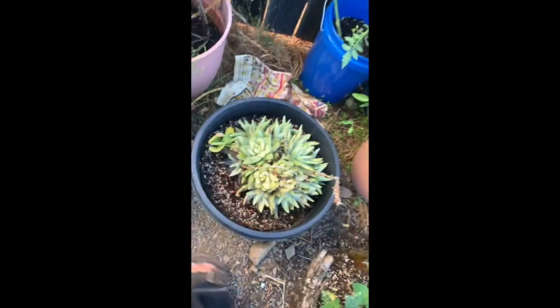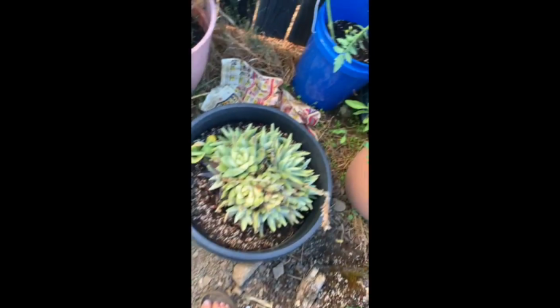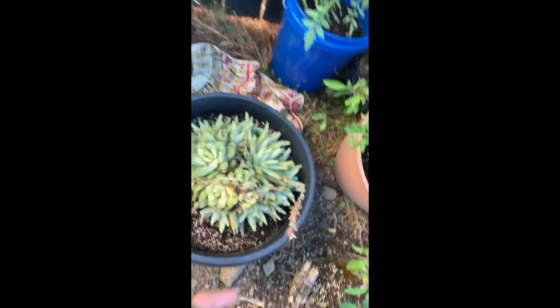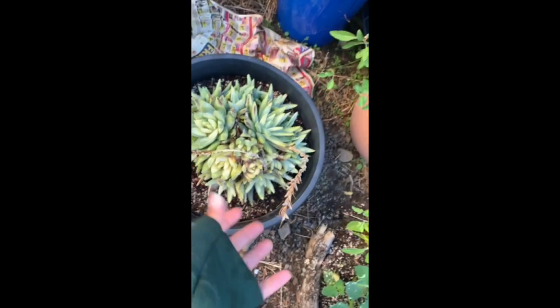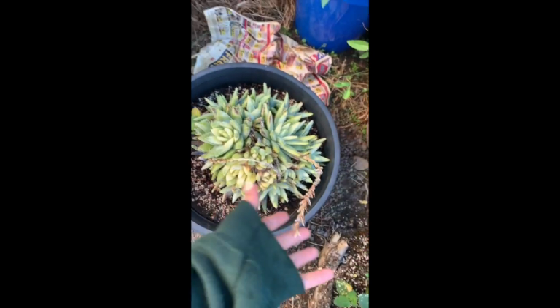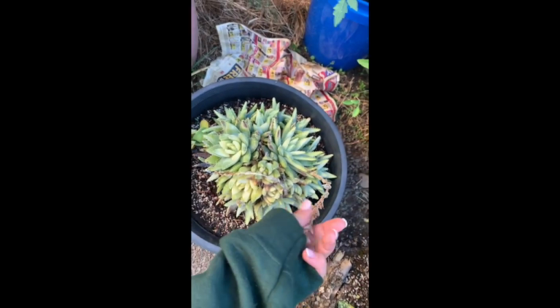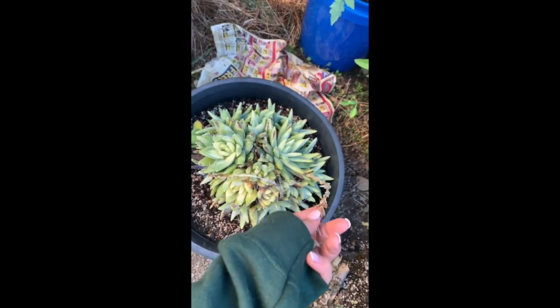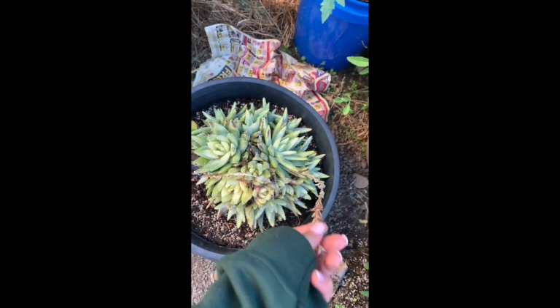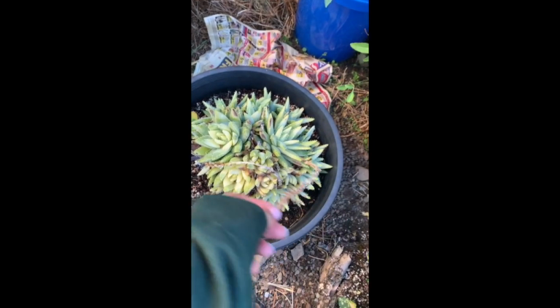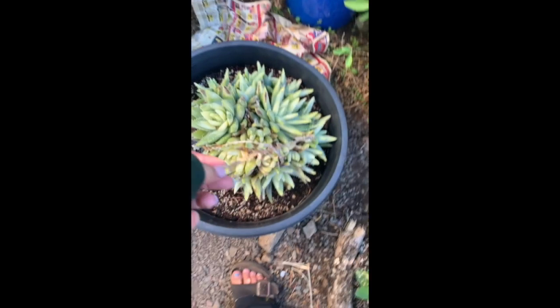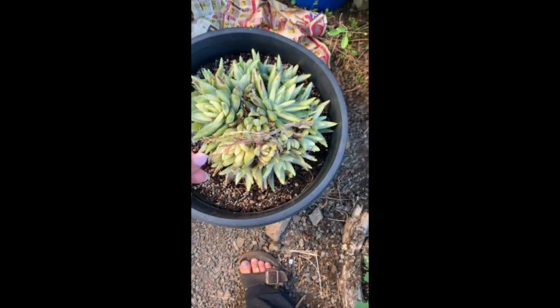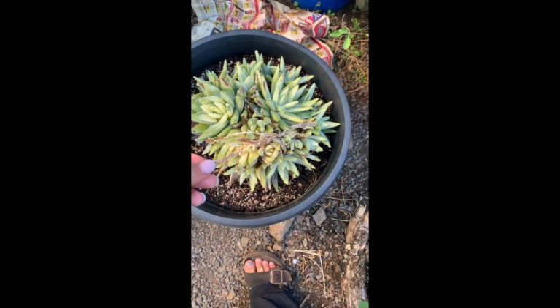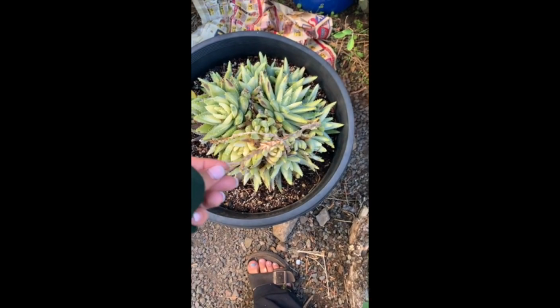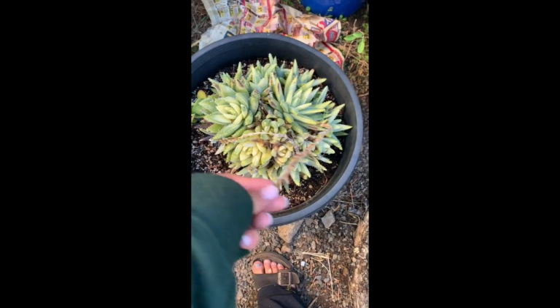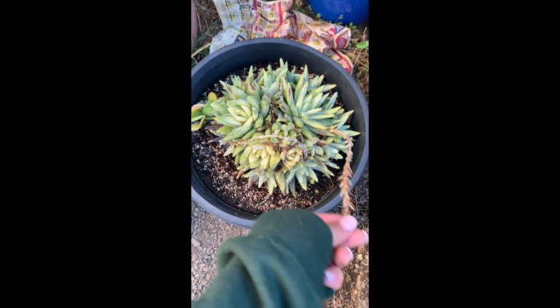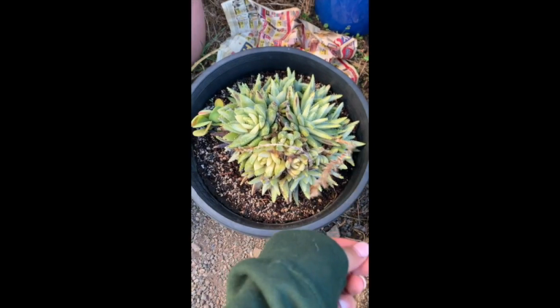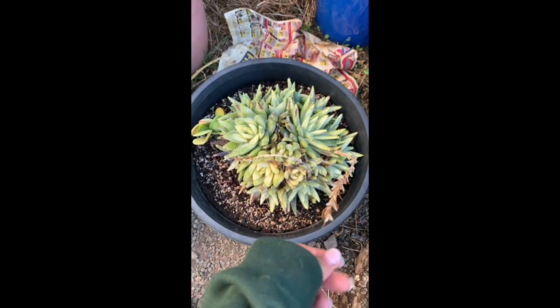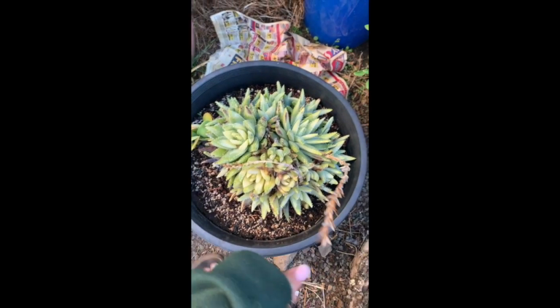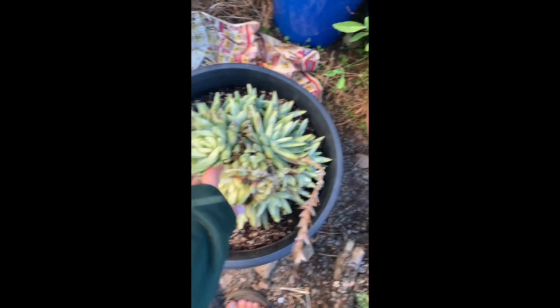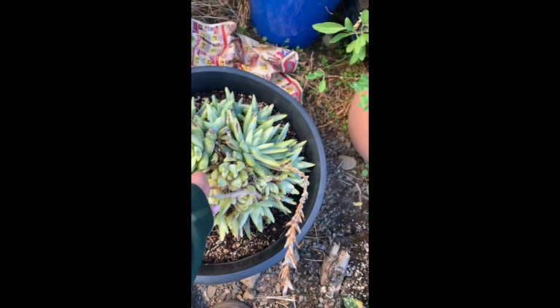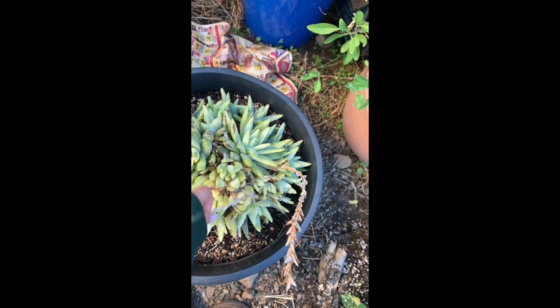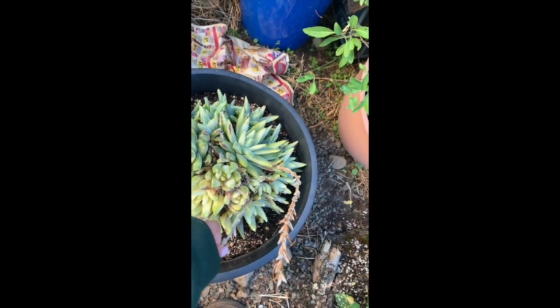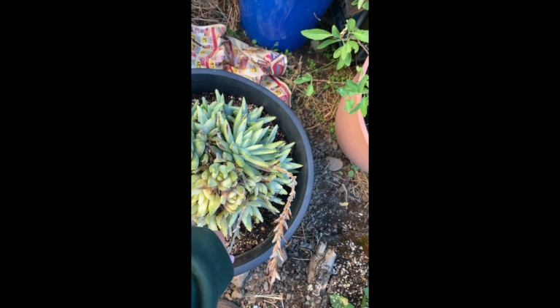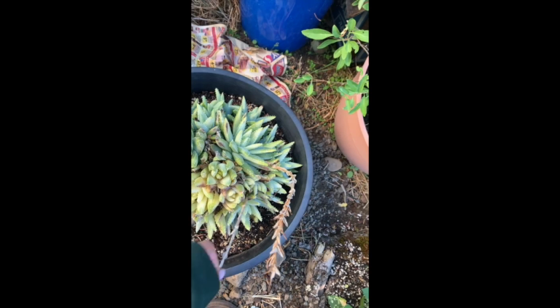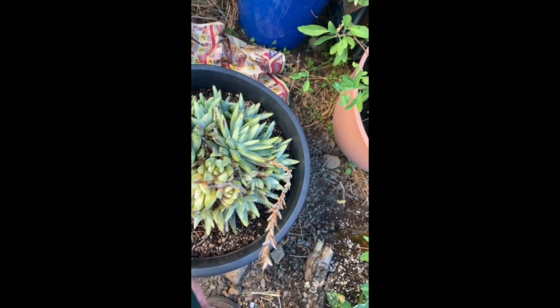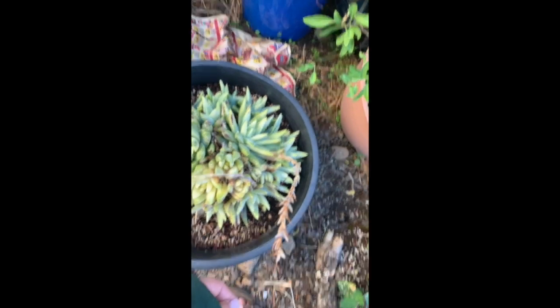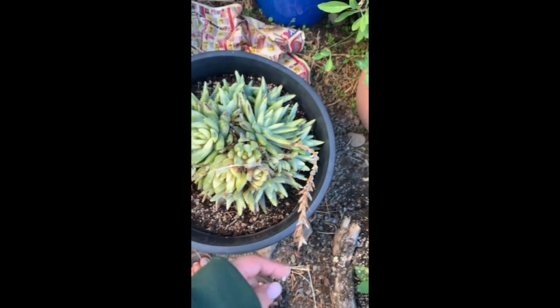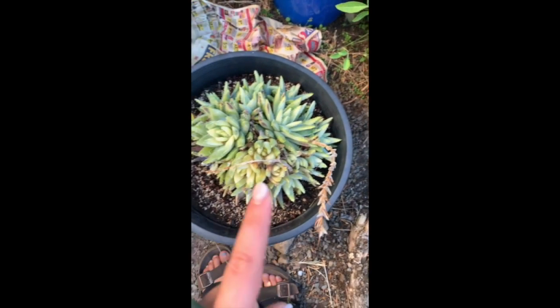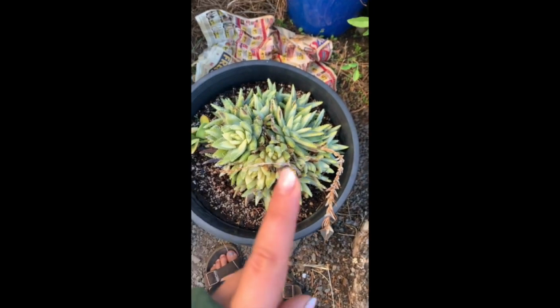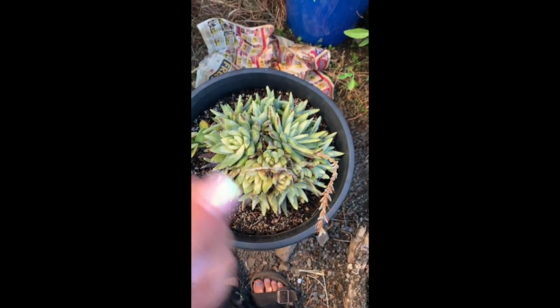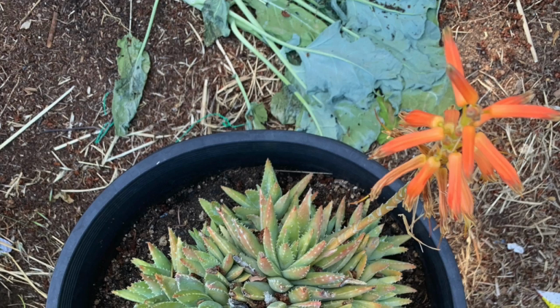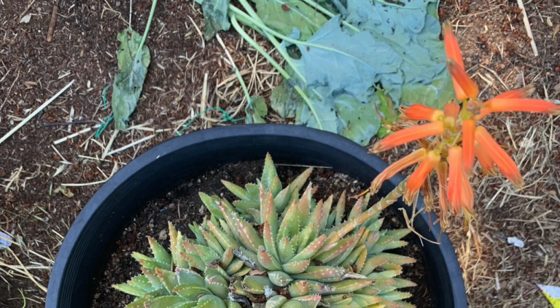That's the climbing aloe from the first video. This did flower — it had a beautiful orange flower.